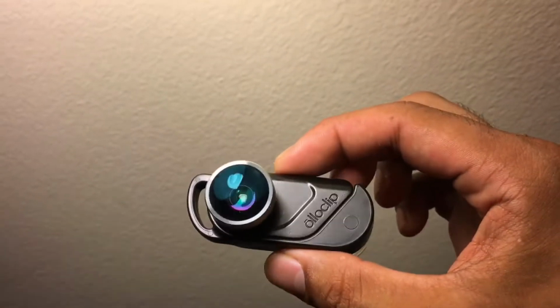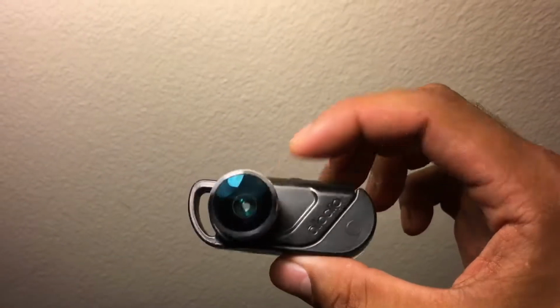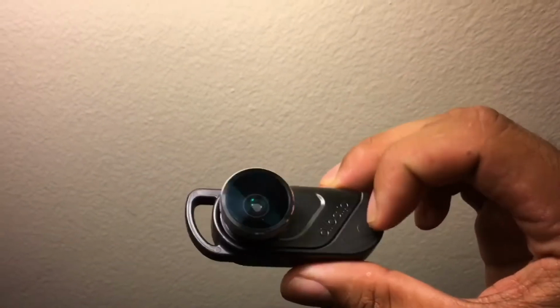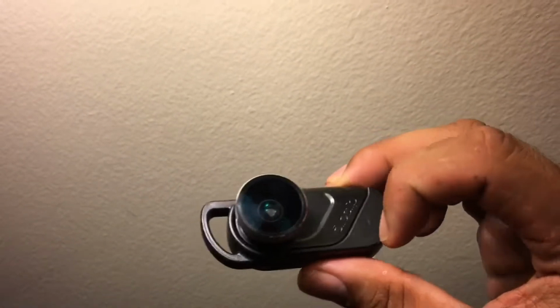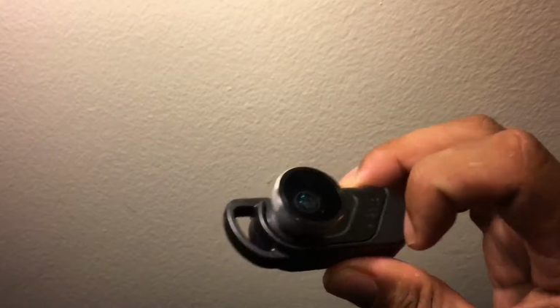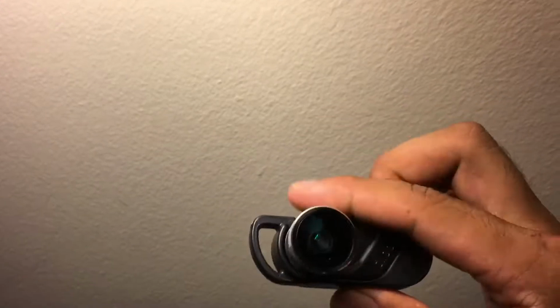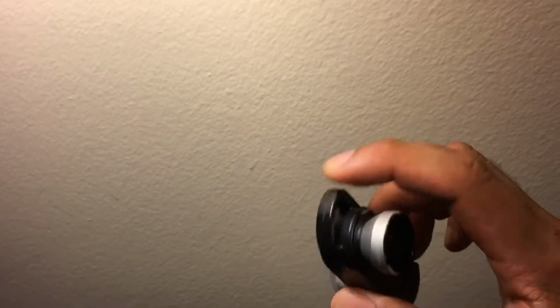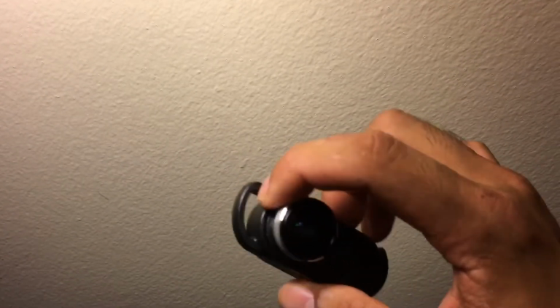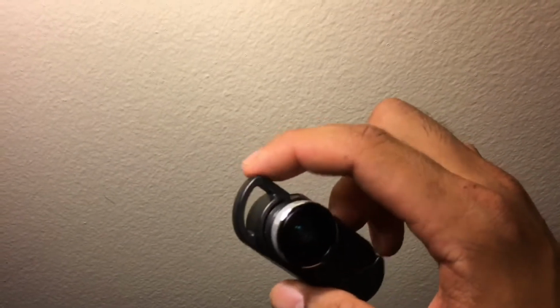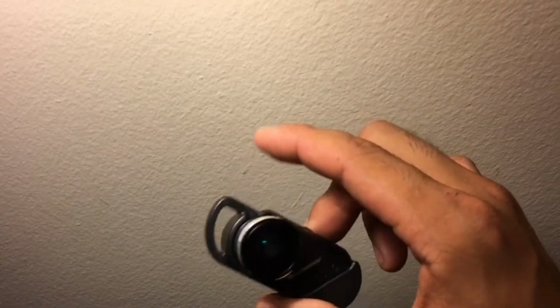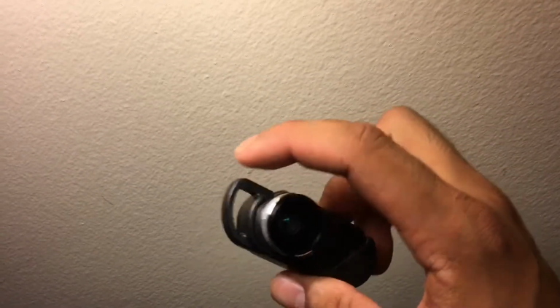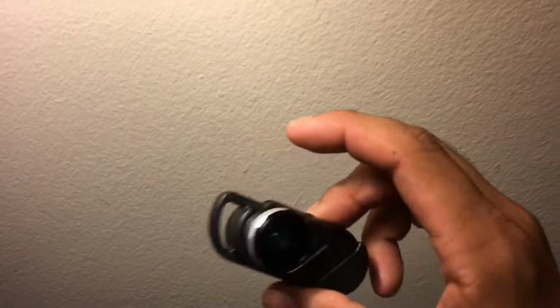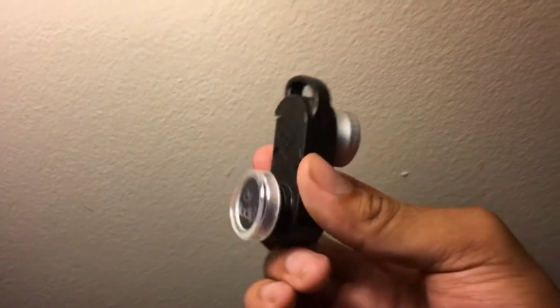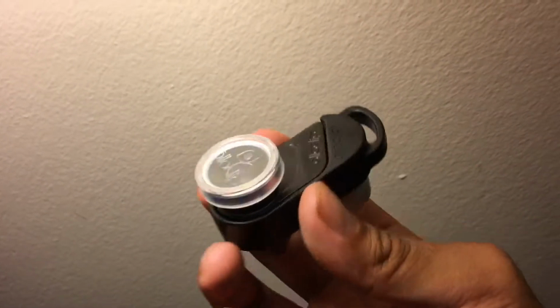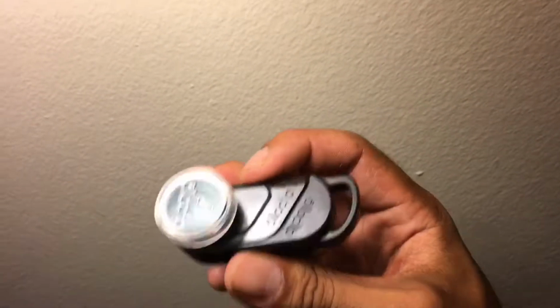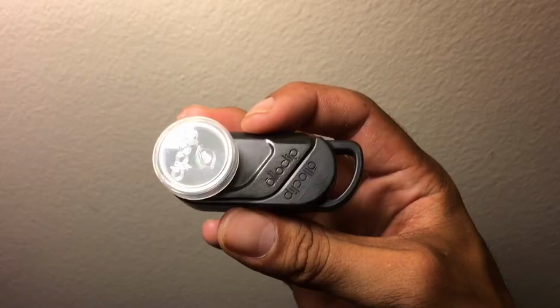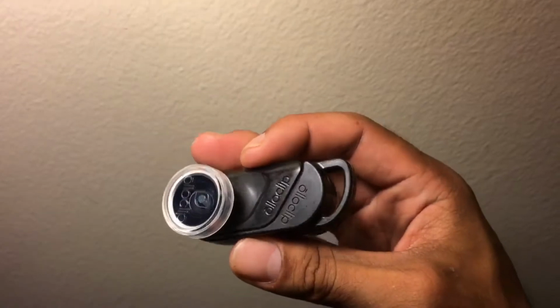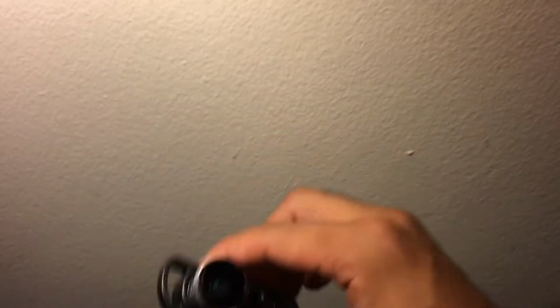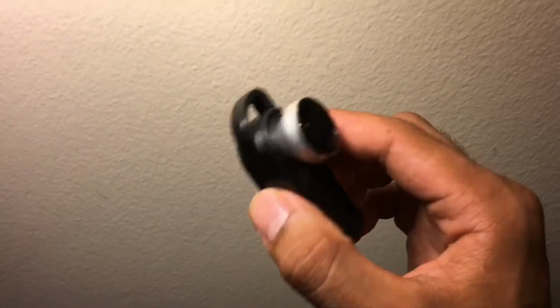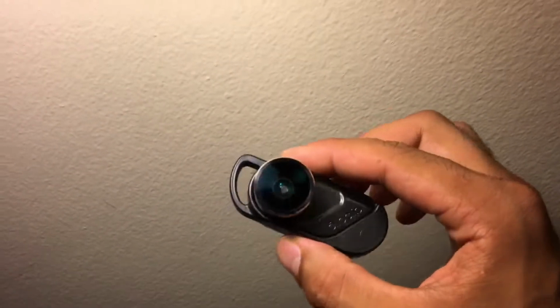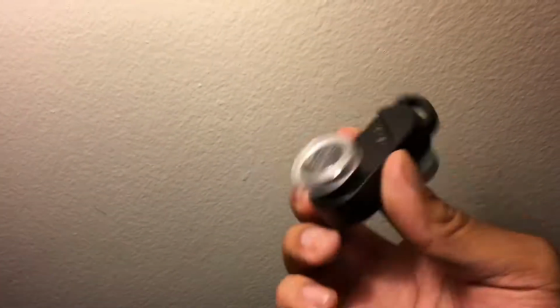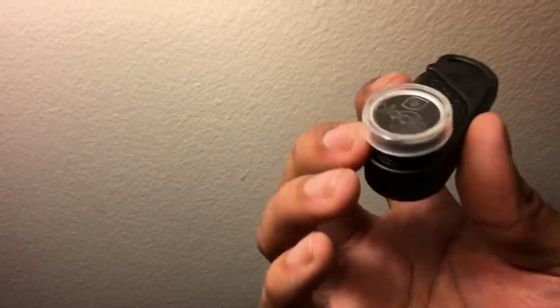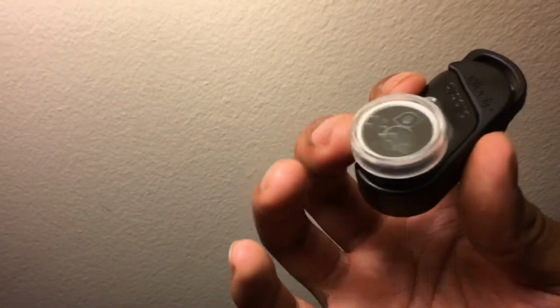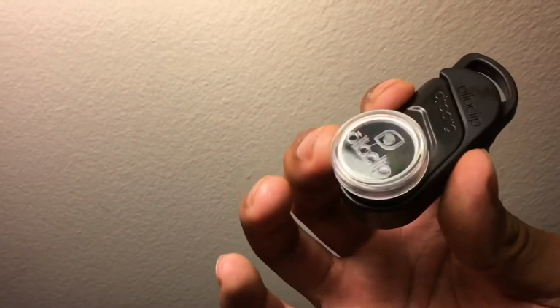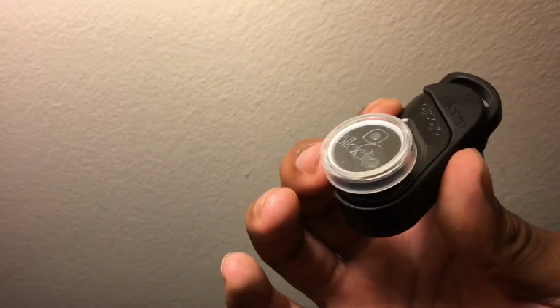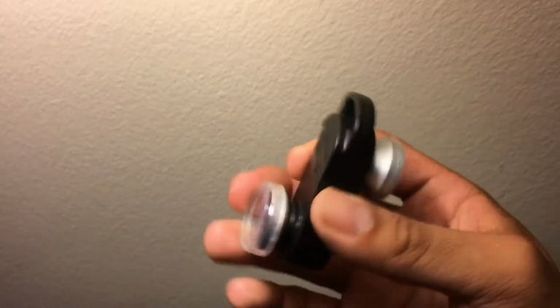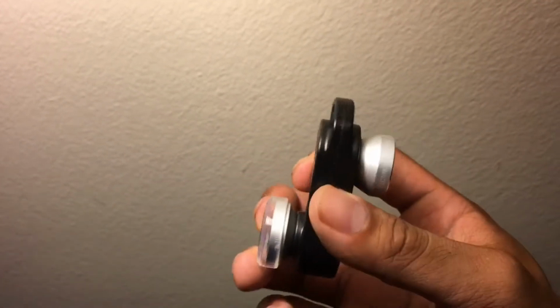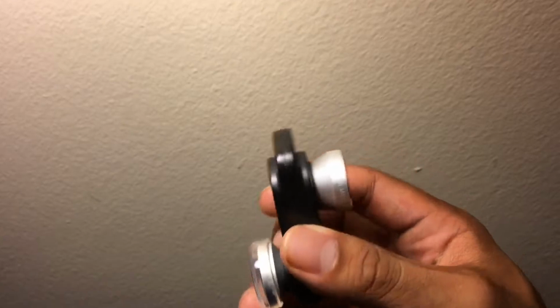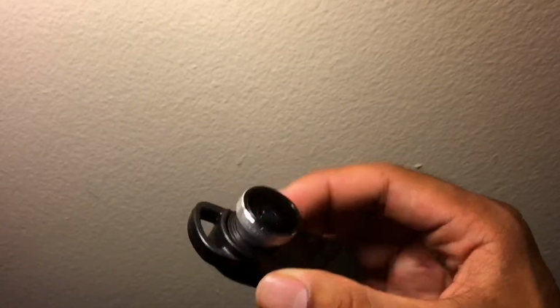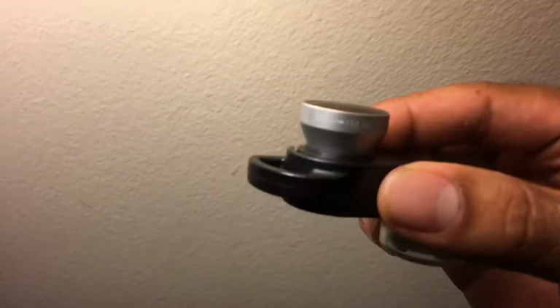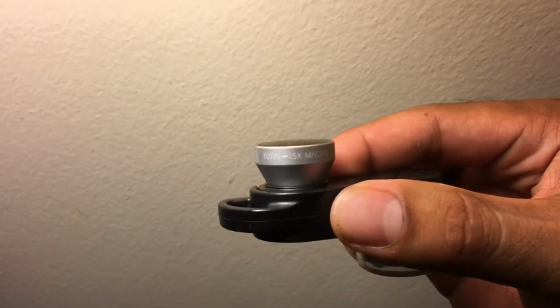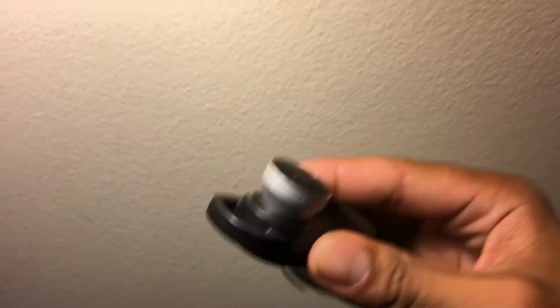It comes off this little clip thing. Obviously this is for like a key chain or something — I don't know why you would put that on a key chain, you'd go scratch up your lenses. But they come with these little caps, so this one comes off obviously and it looks like kind of like that.